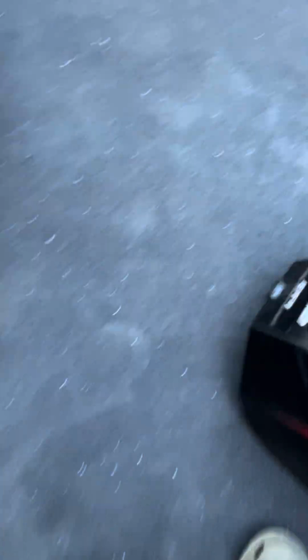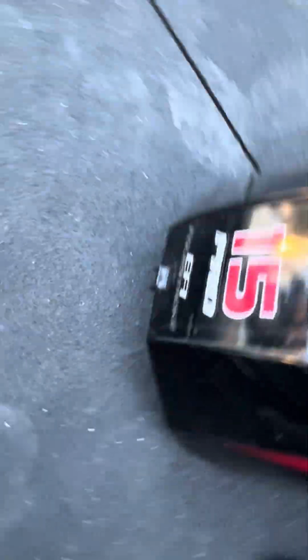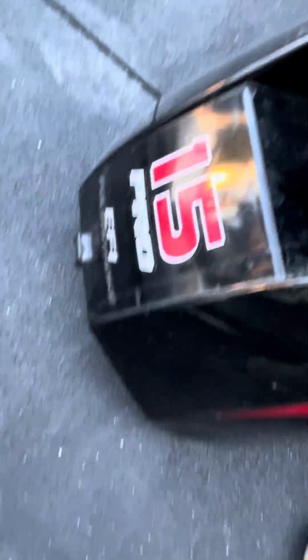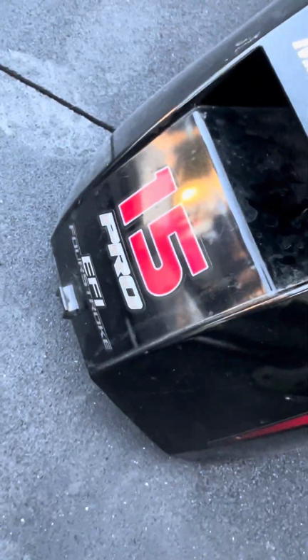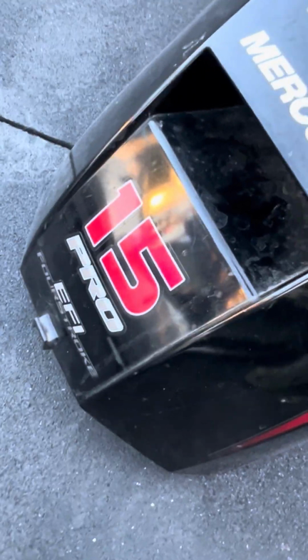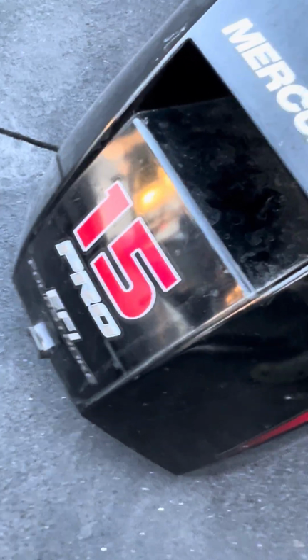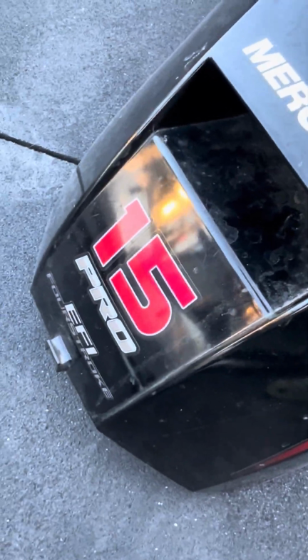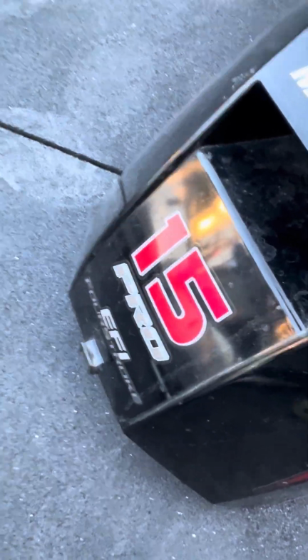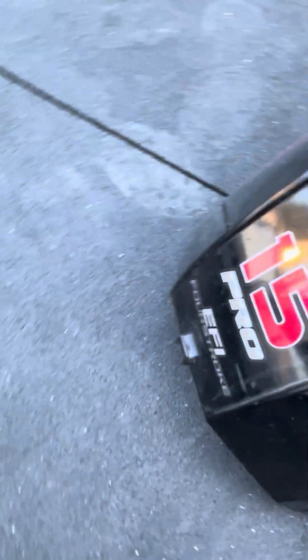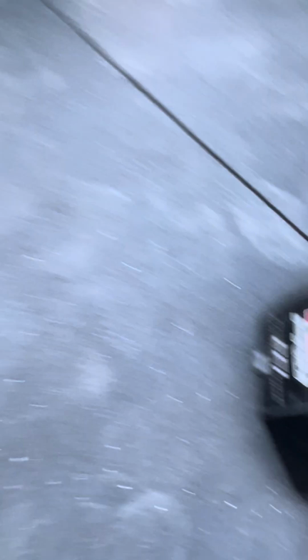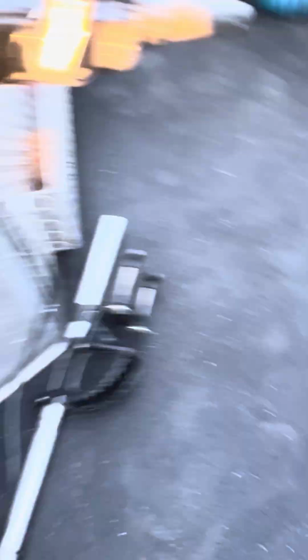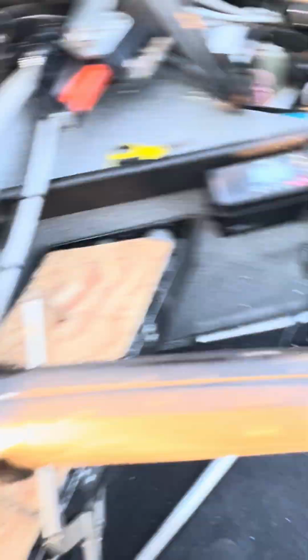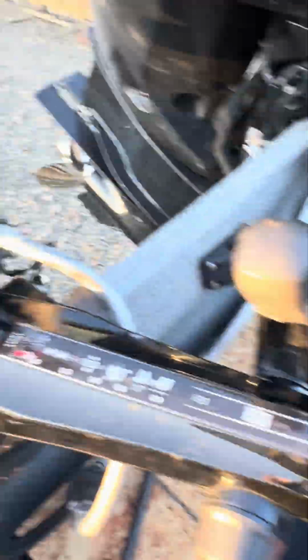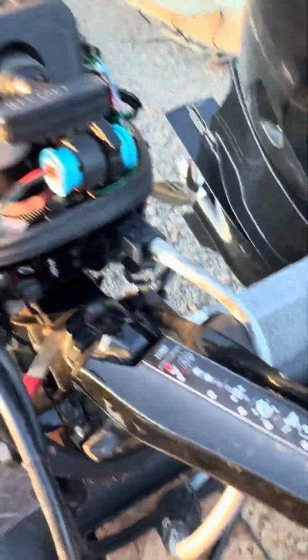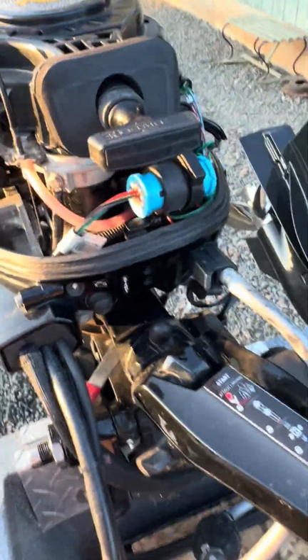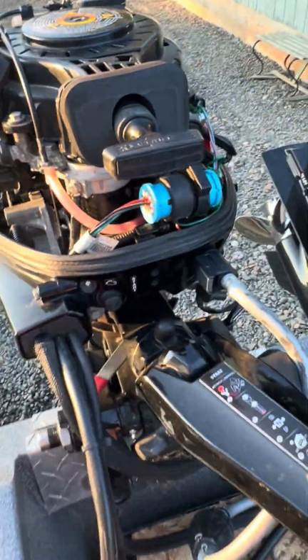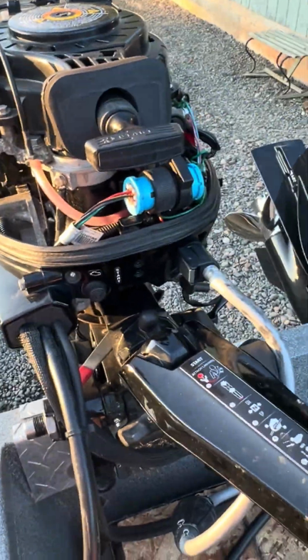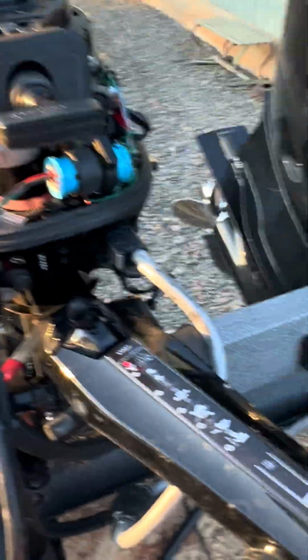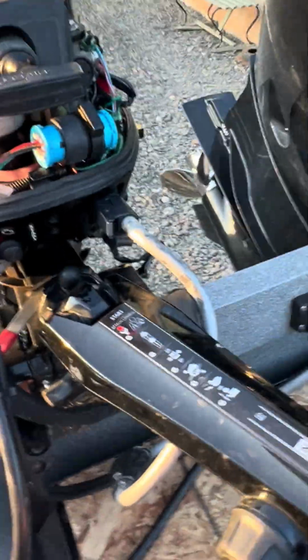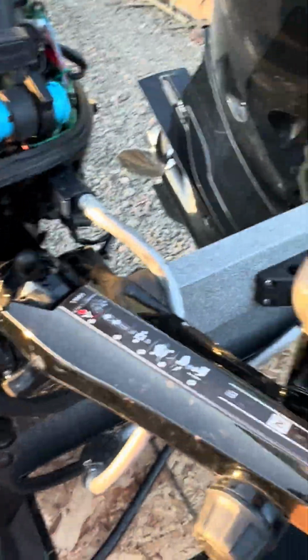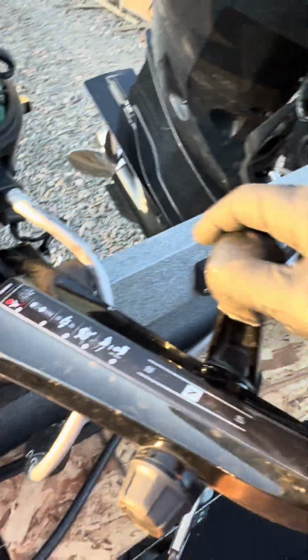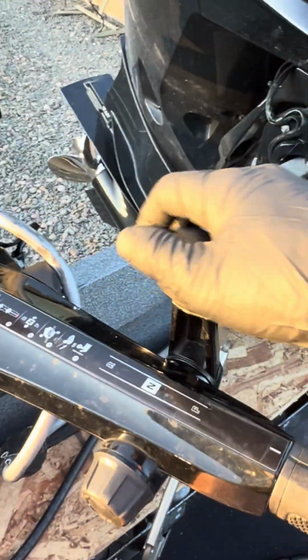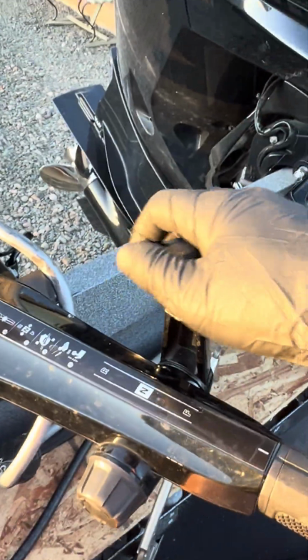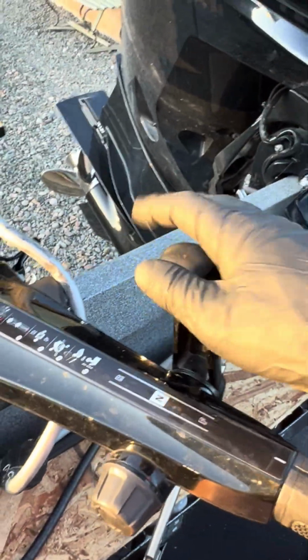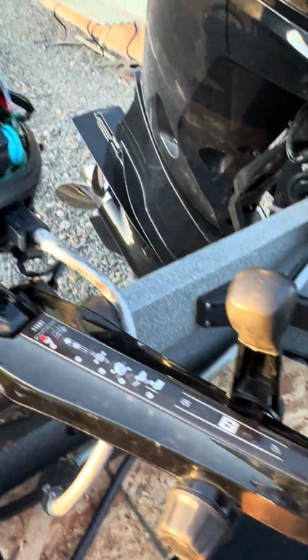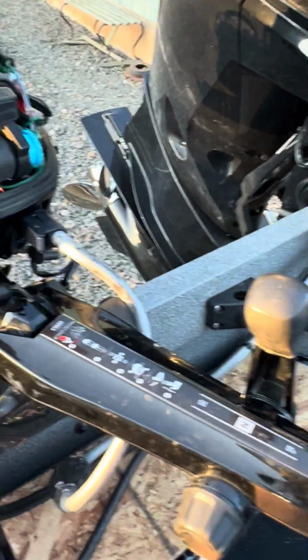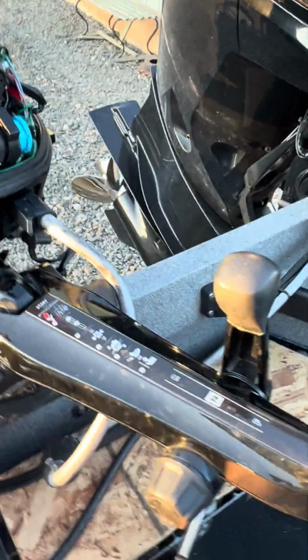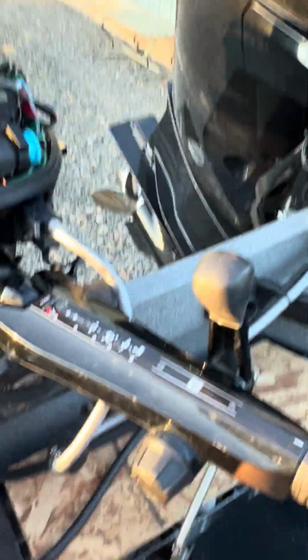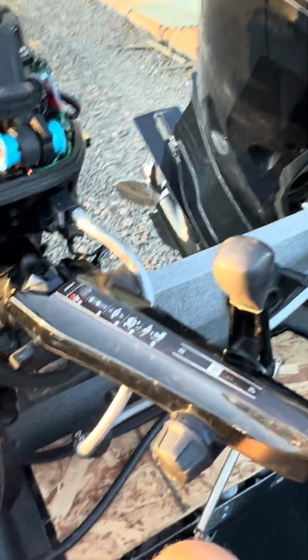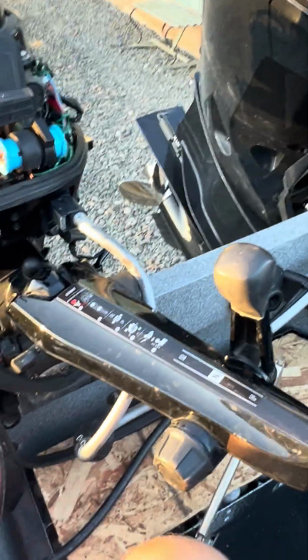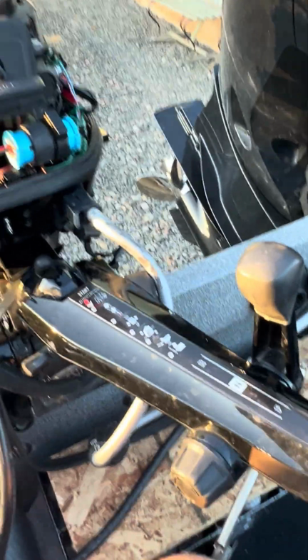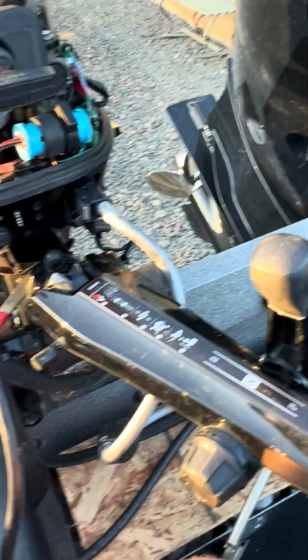Working on a Mercury 15 EFI Crow Kicker. The motor would not start in neutral any longer. I thought maybe the shift linkage was off or something — it was not.